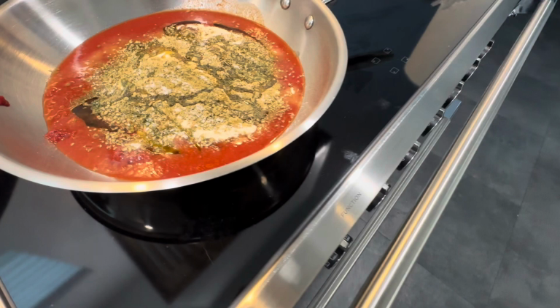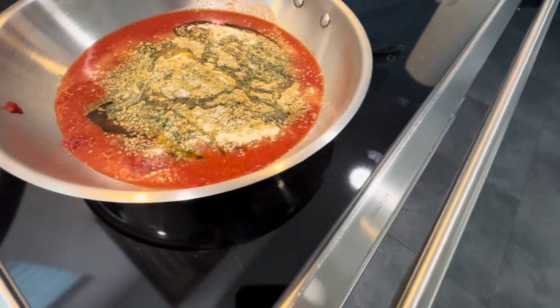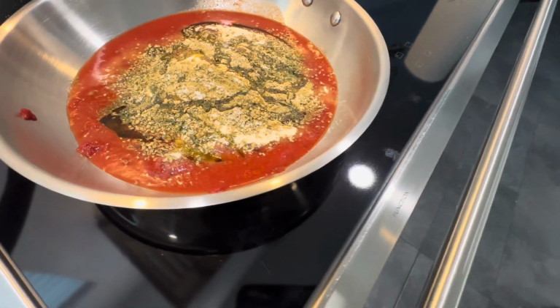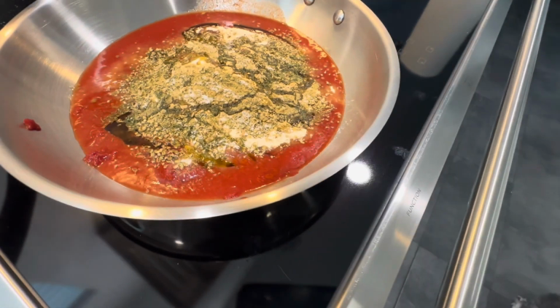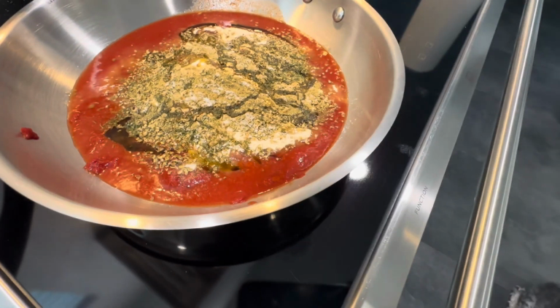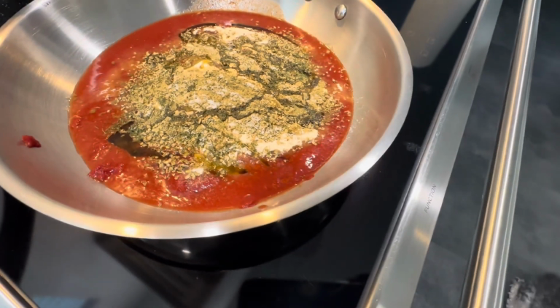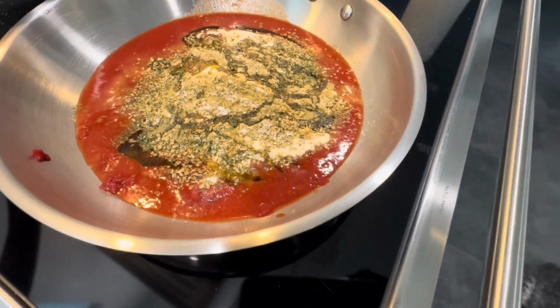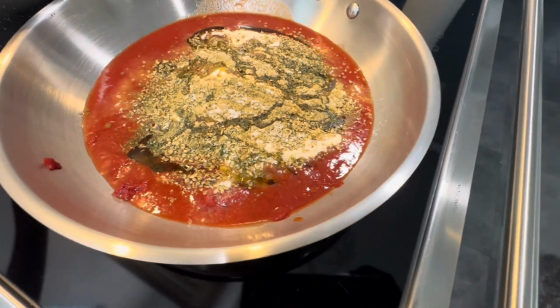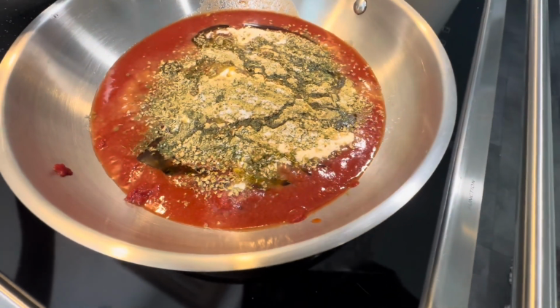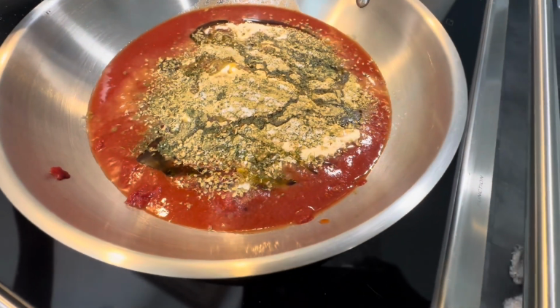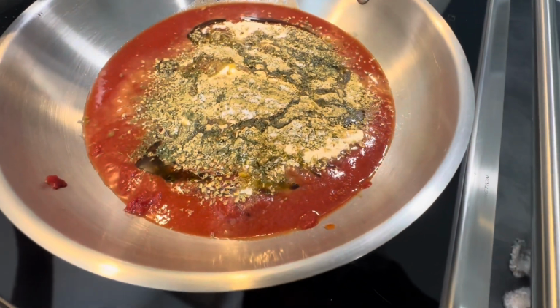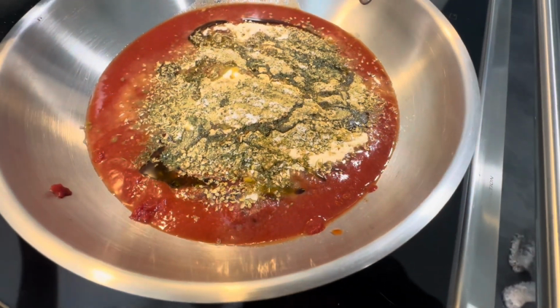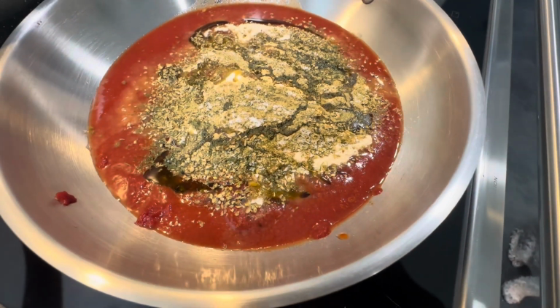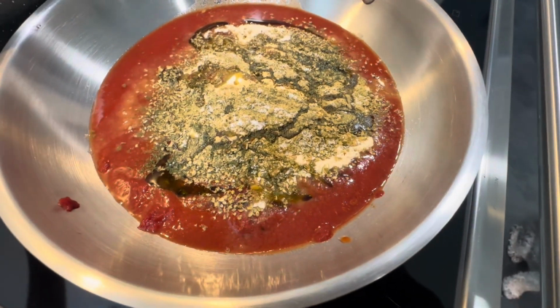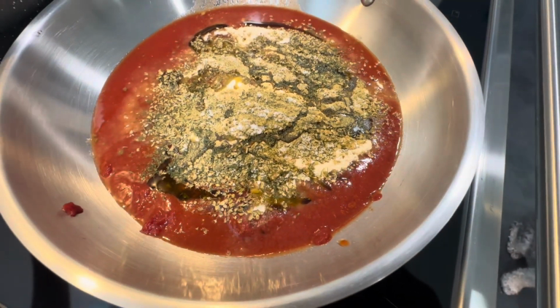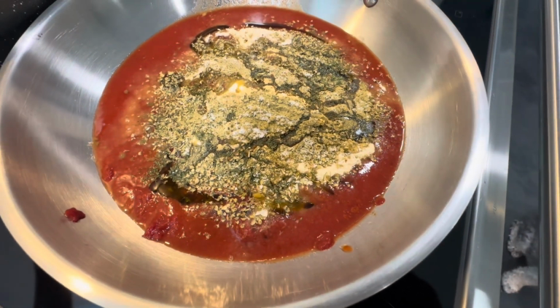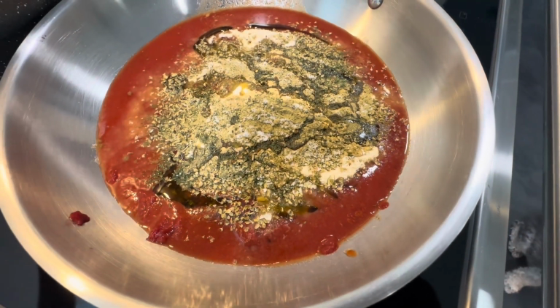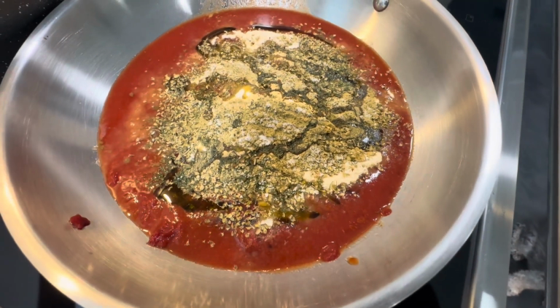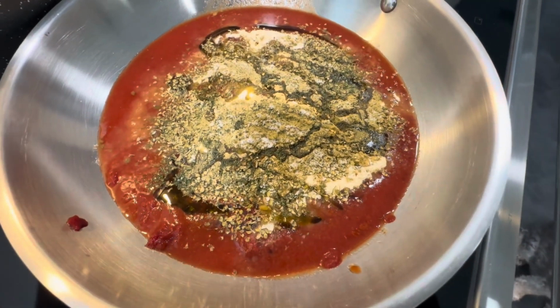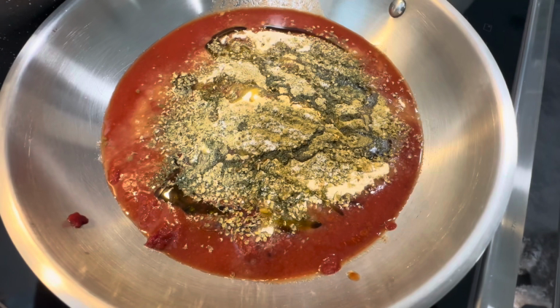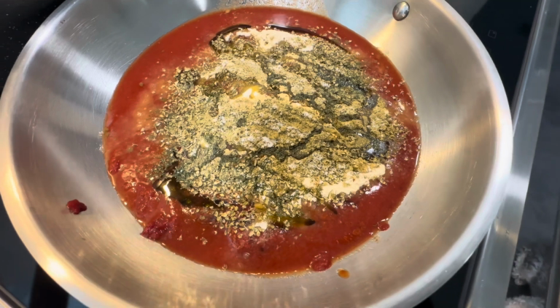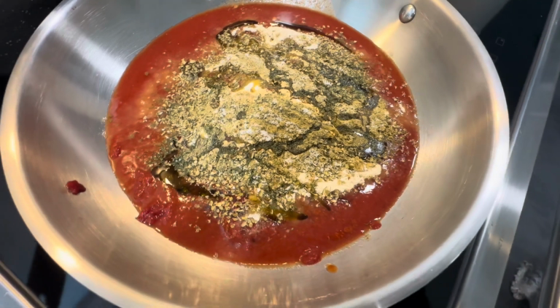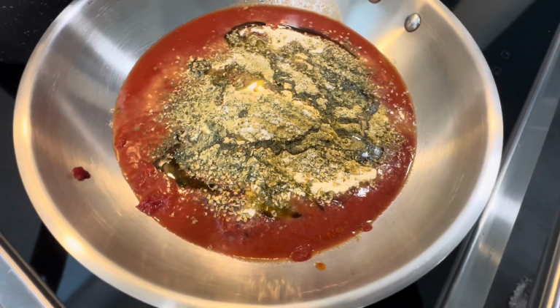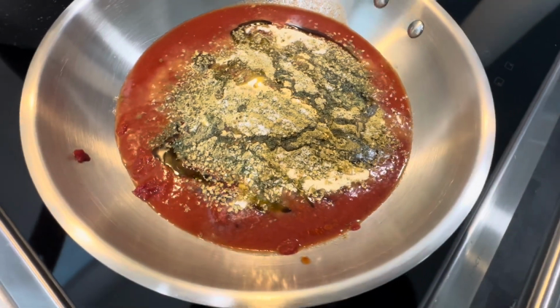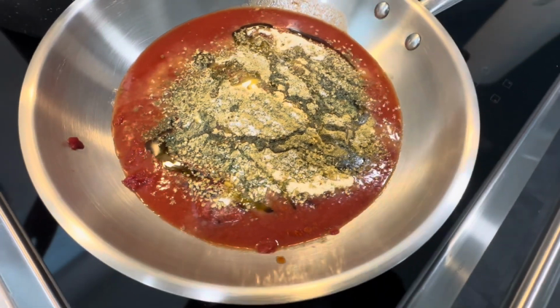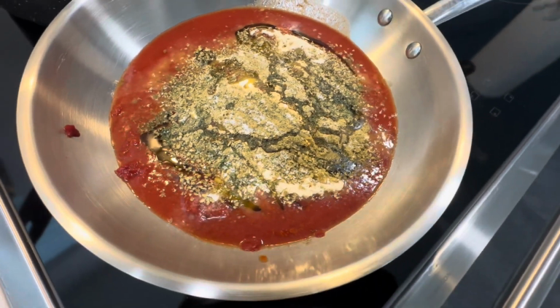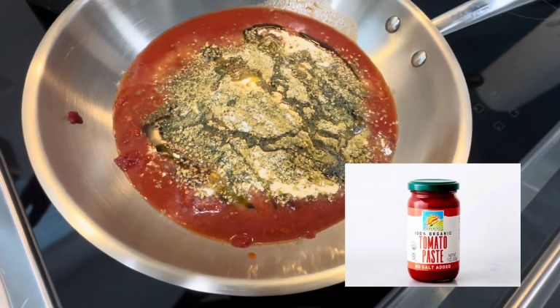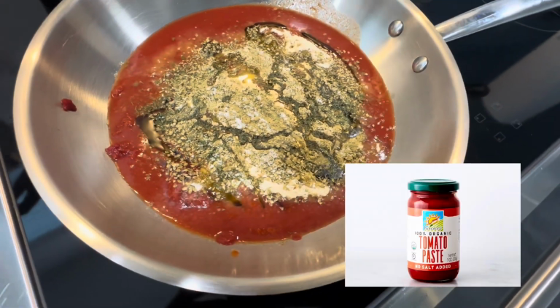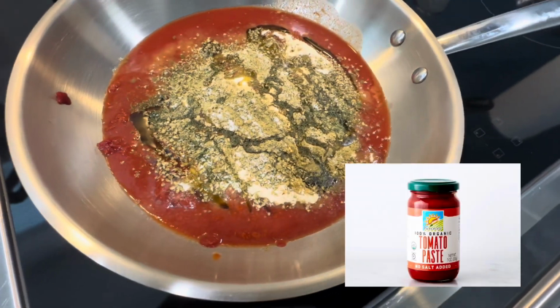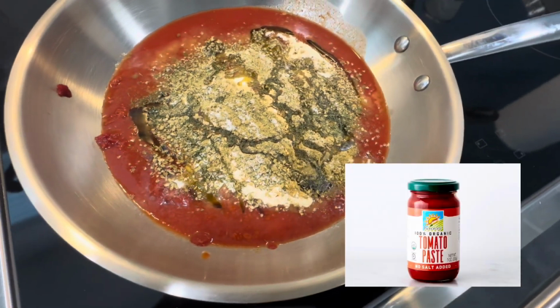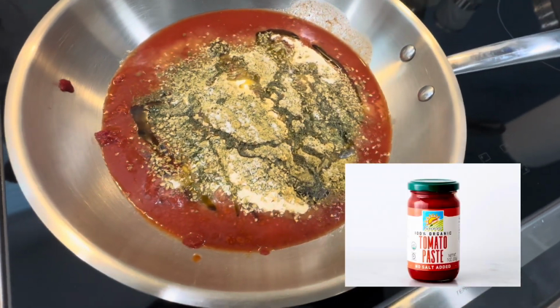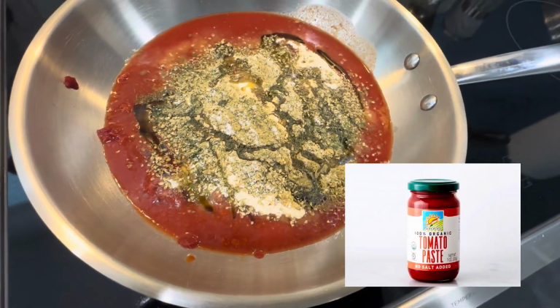What's good everyone? Welcome back to our channel. This time we're sharing a delicious and simple barbecue sauce recipe. Start off with a base of tomato paste.